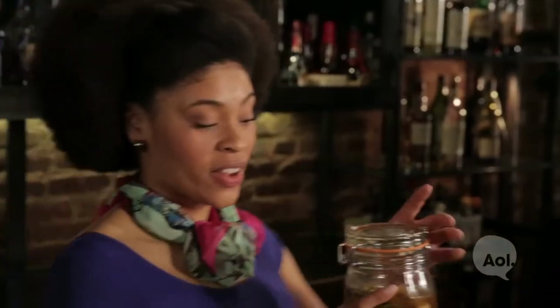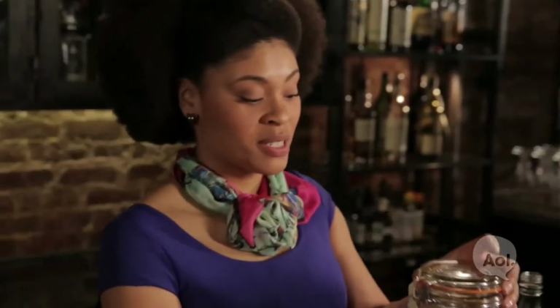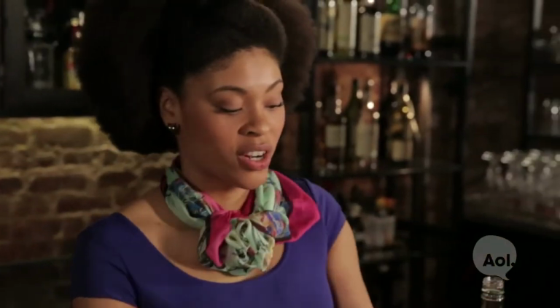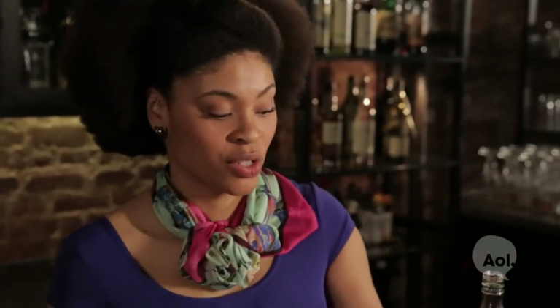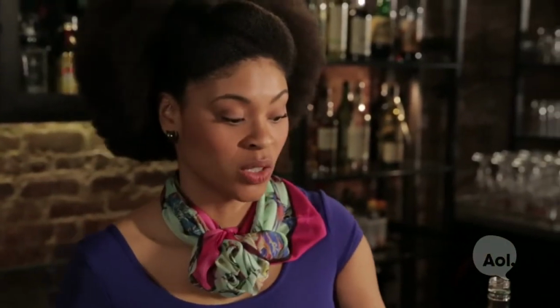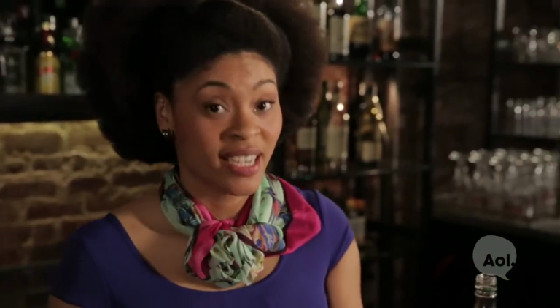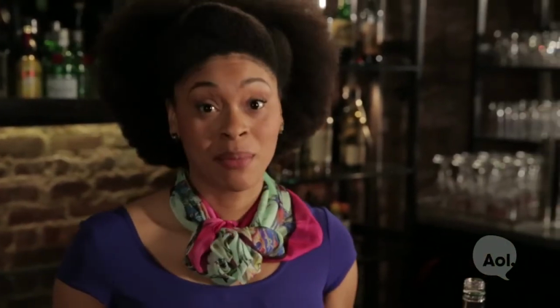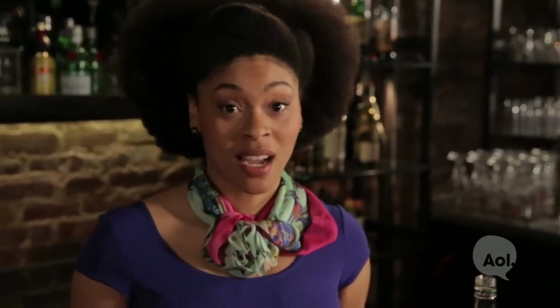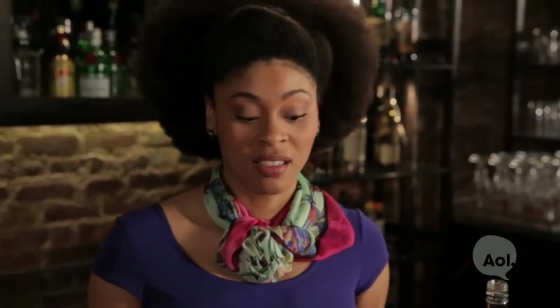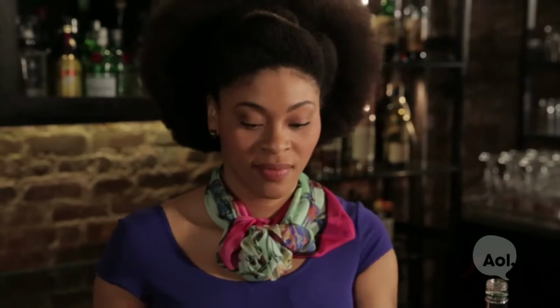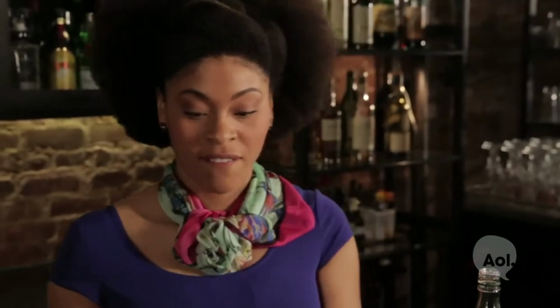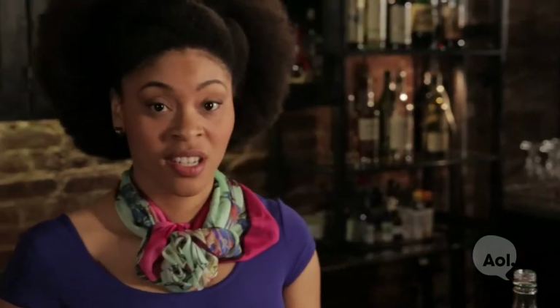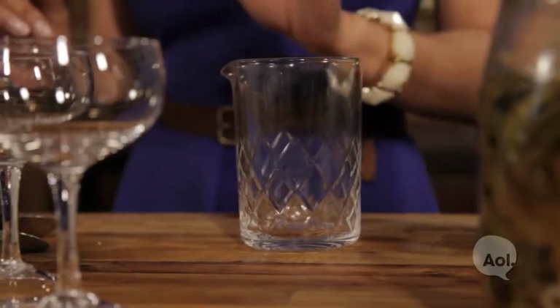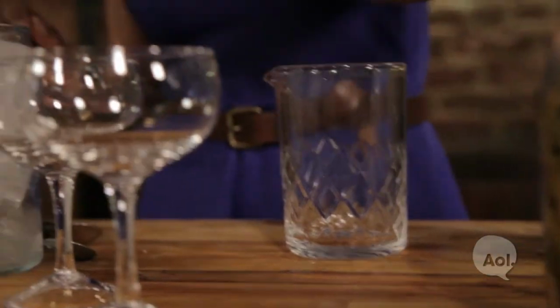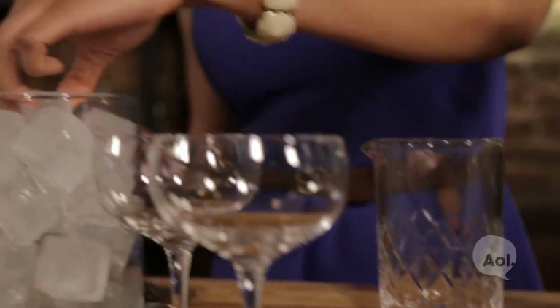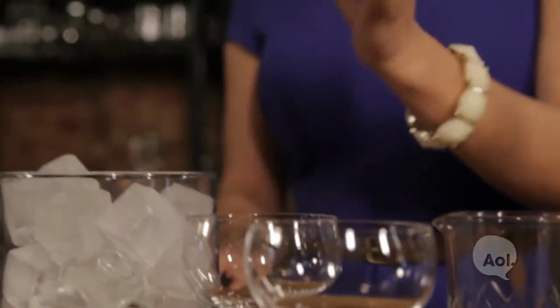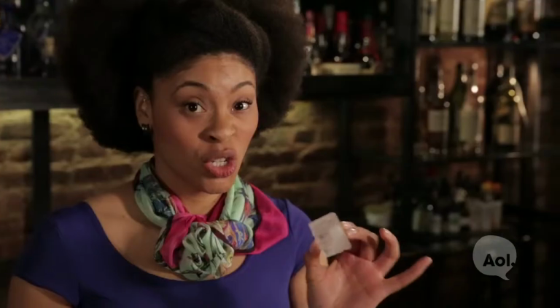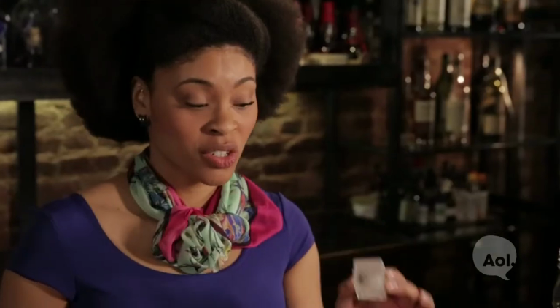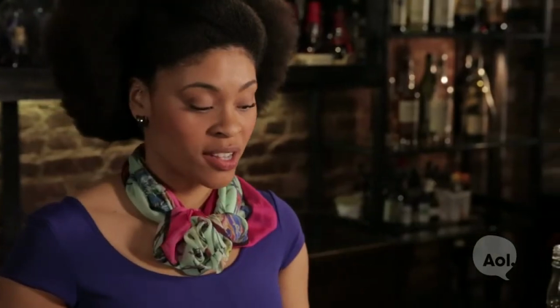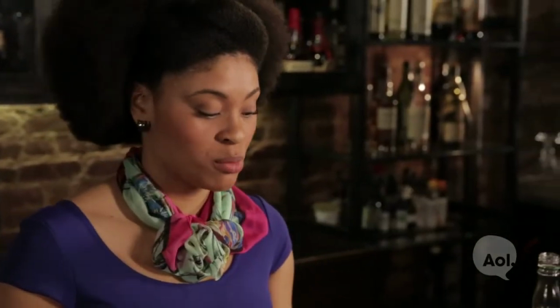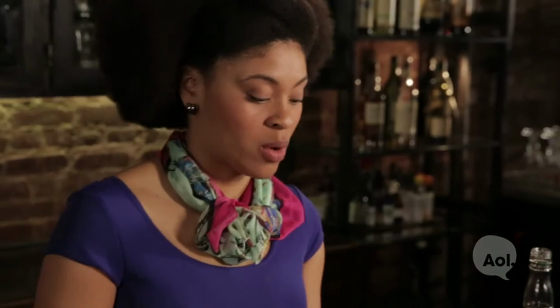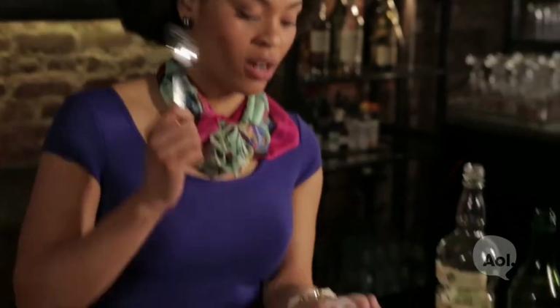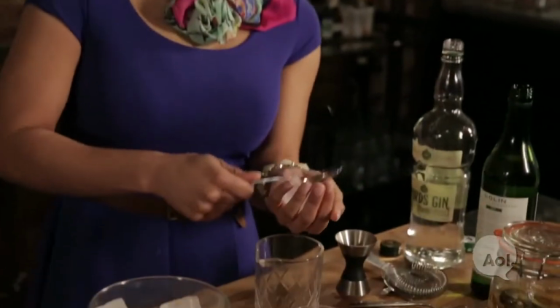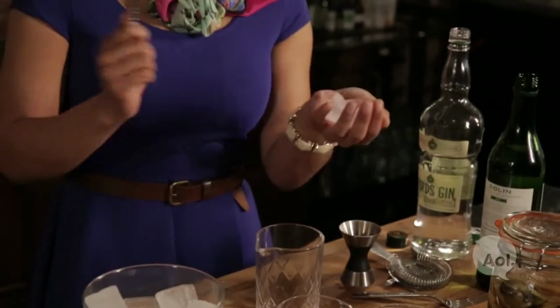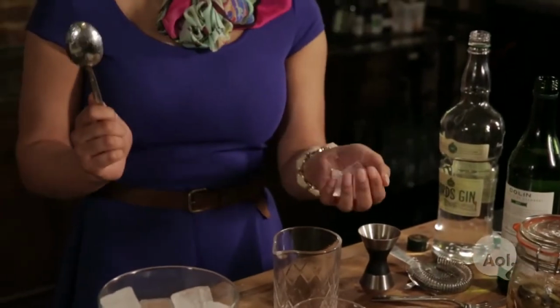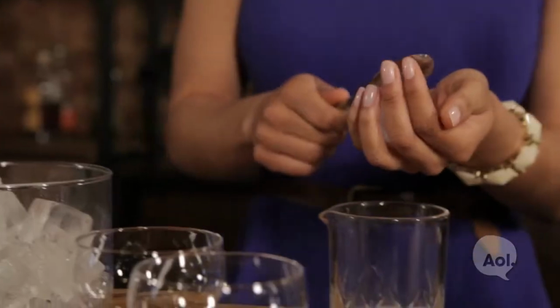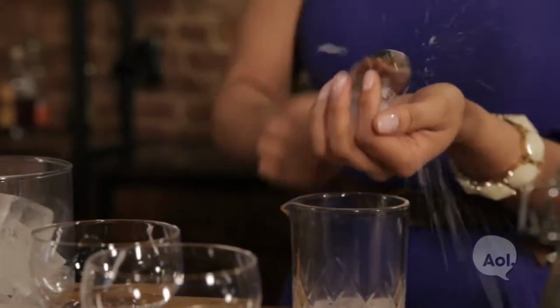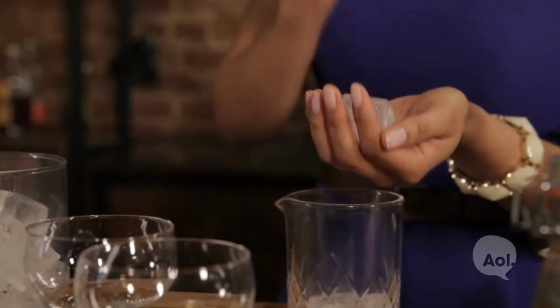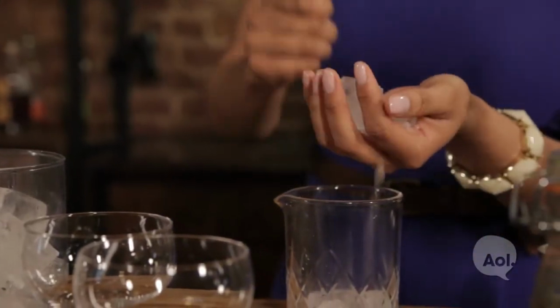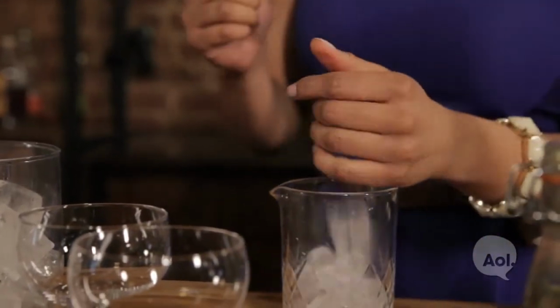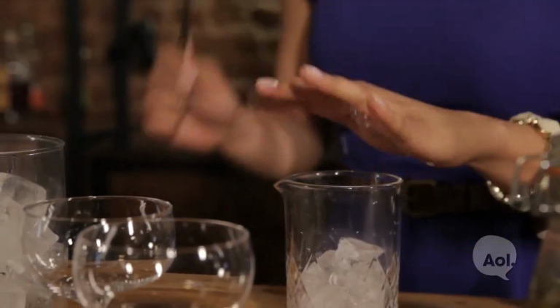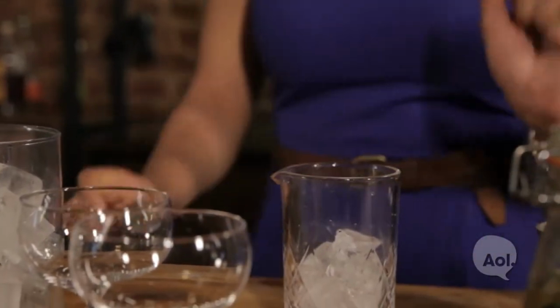Now that our Gibson garnish has cooled, it's time to make the cocktail. First, the ice. We have these huge square ice cubes and we want to crack them and break them up into smaller pieces.